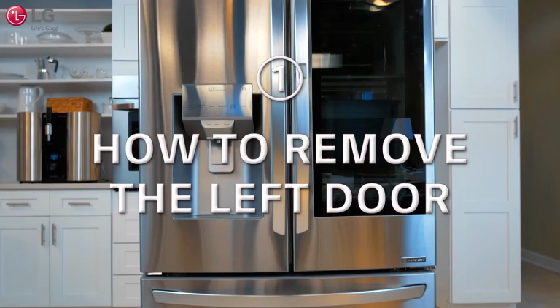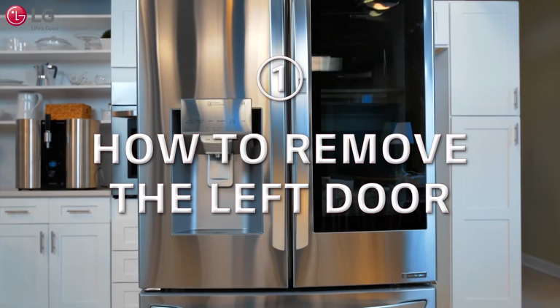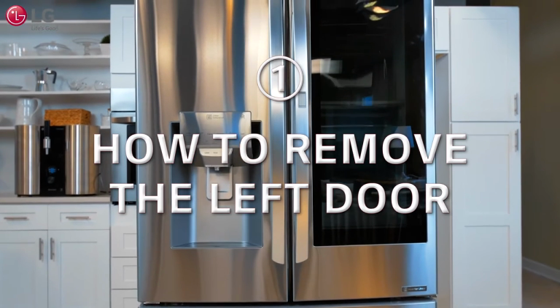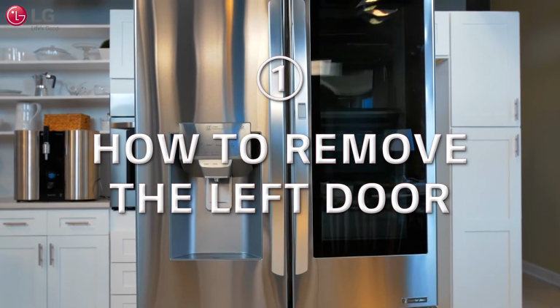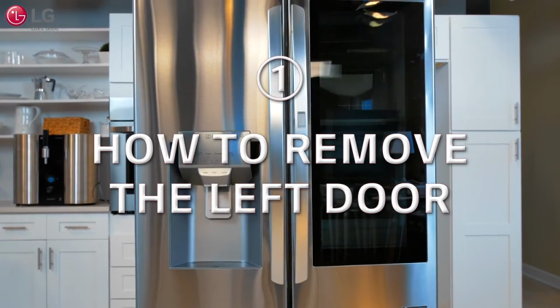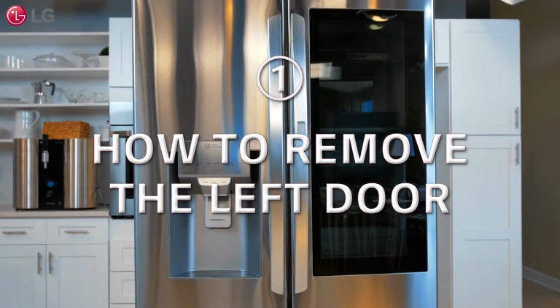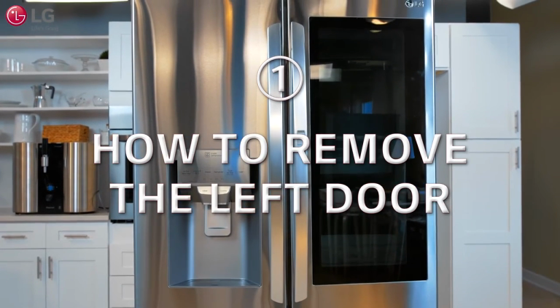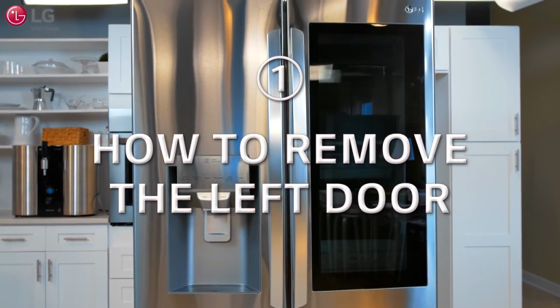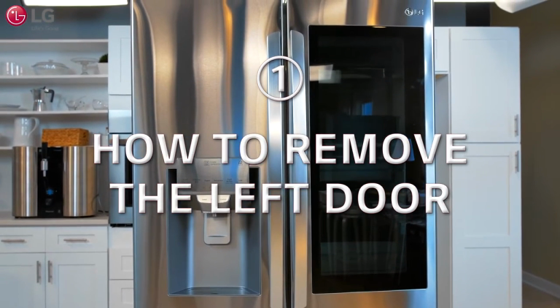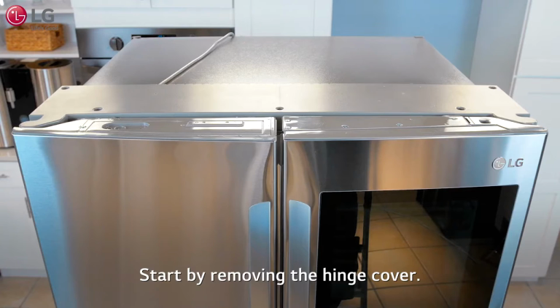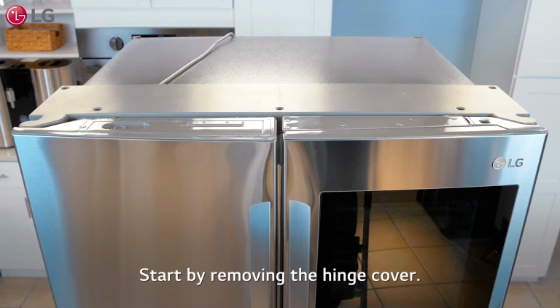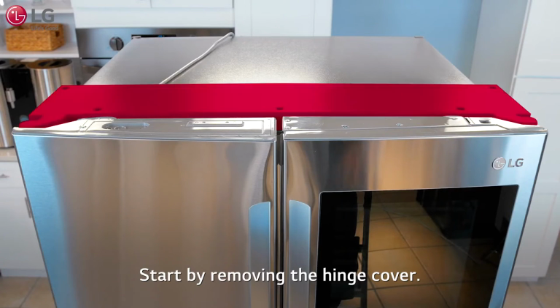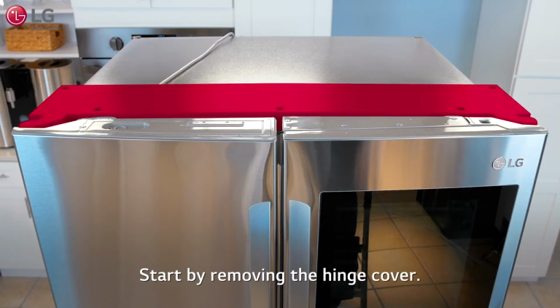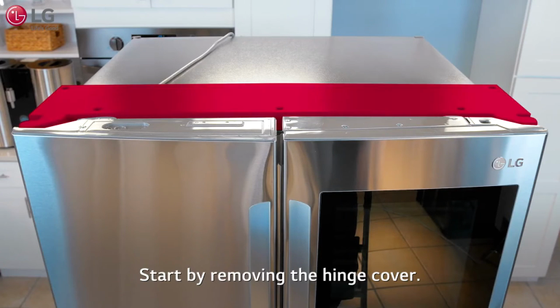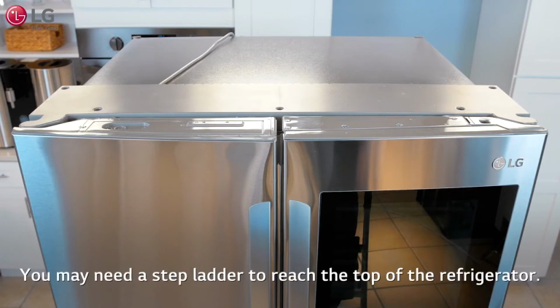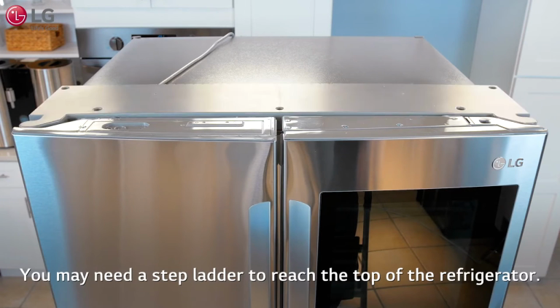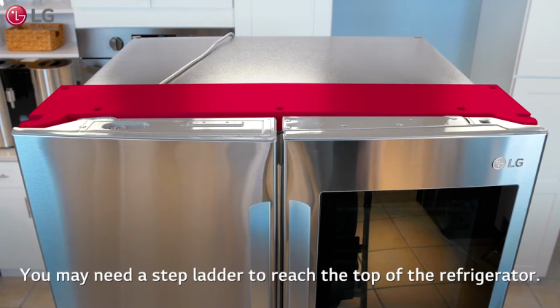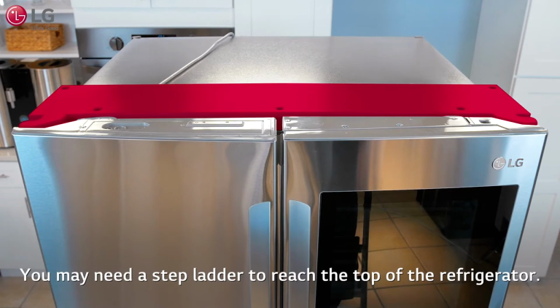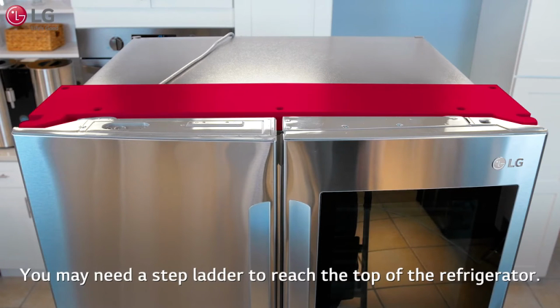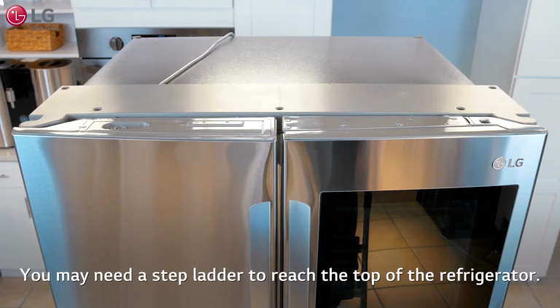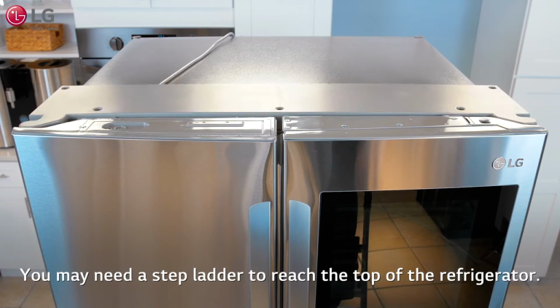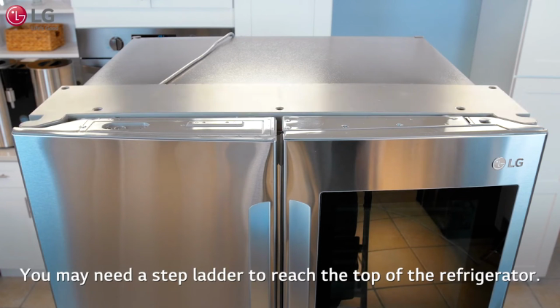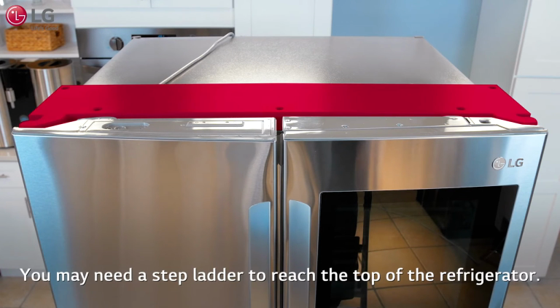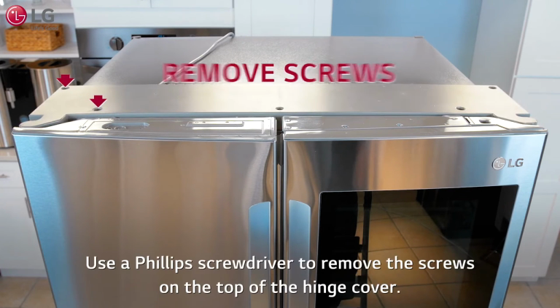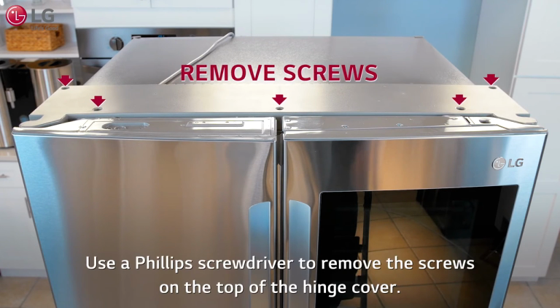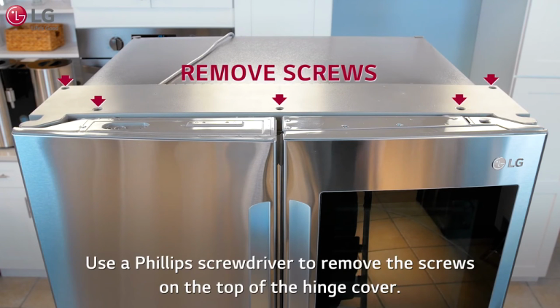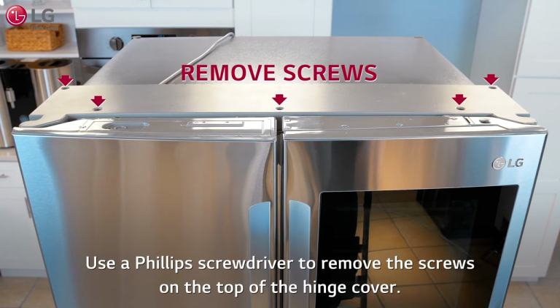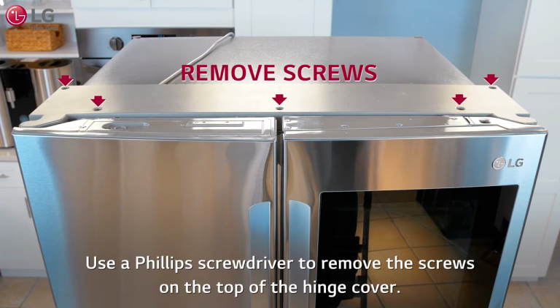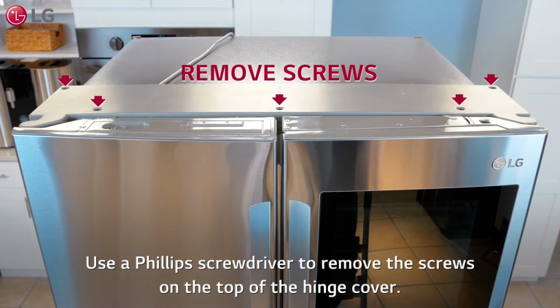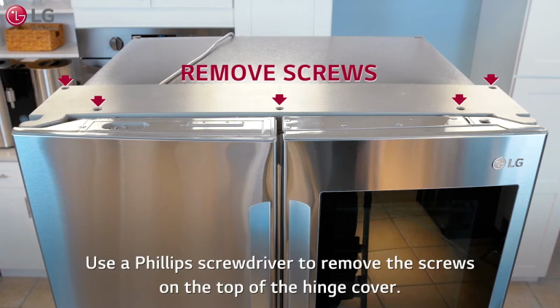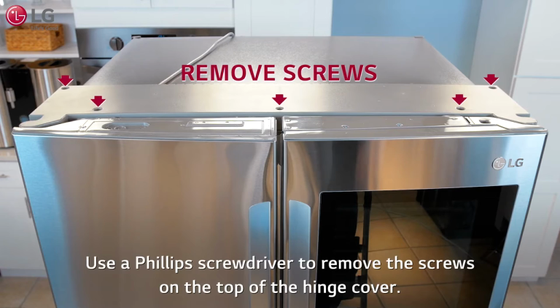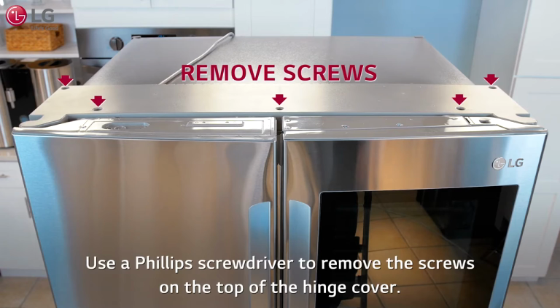Now to remove the left door first. Start by removing the hinge cover. You may need a step ladder to reach the top of the refrigerator. Use a Phillips screwdriver to remove the screws on the top of the hinge cover.